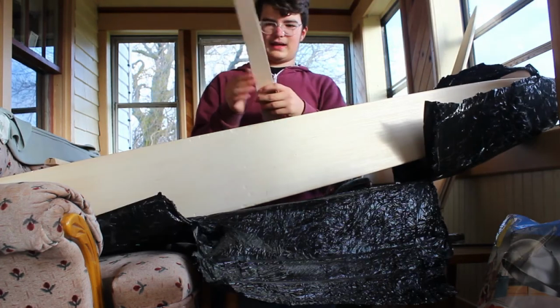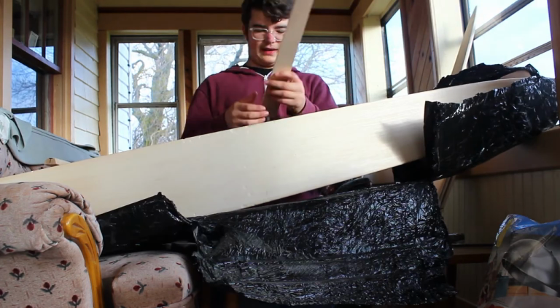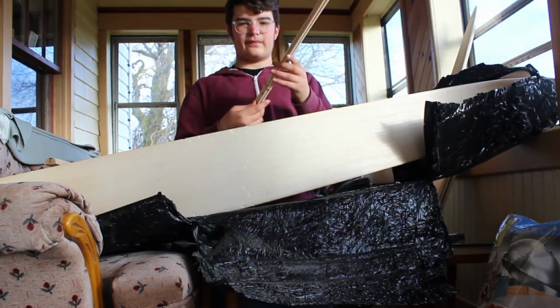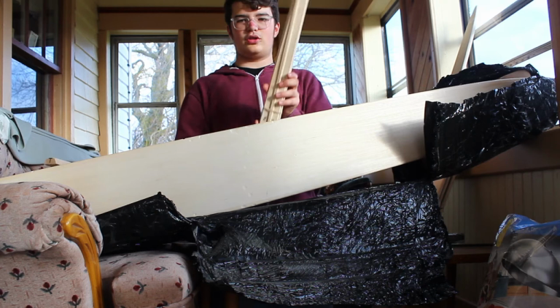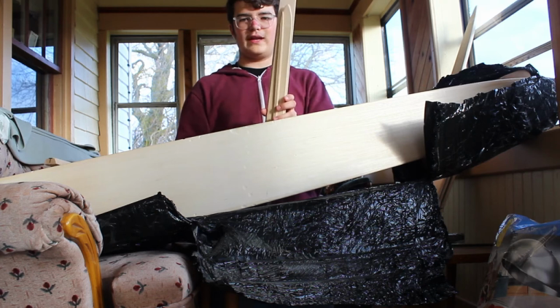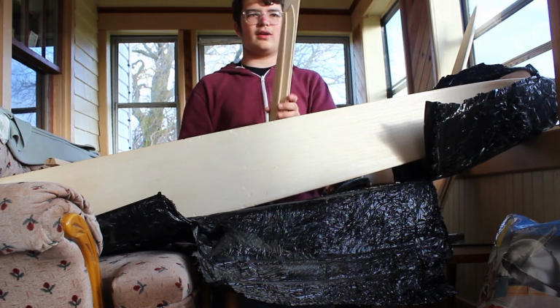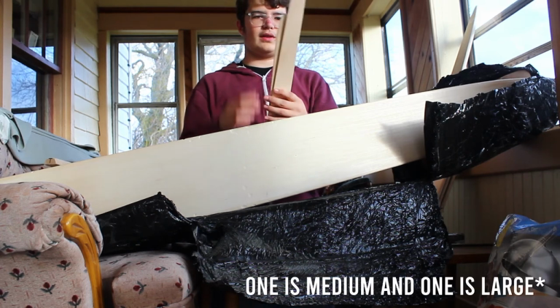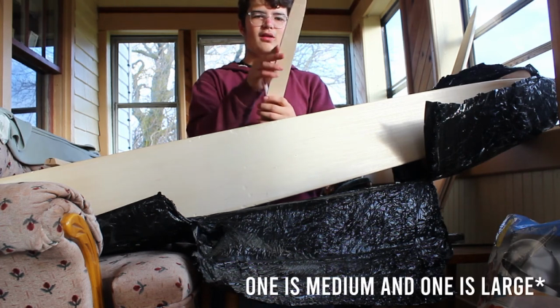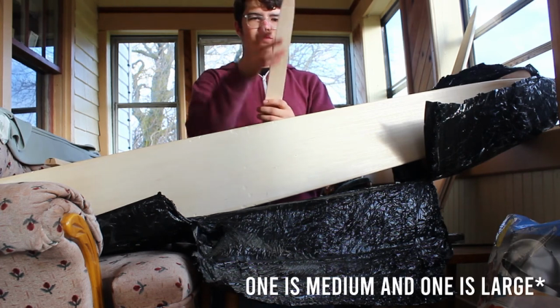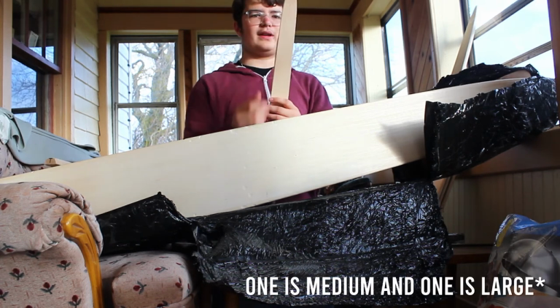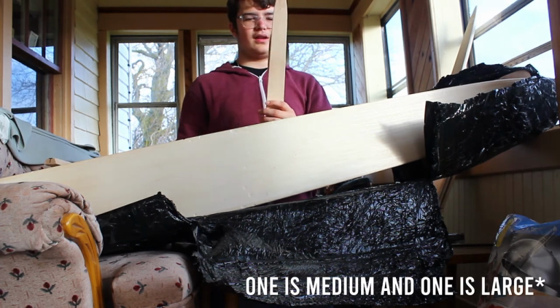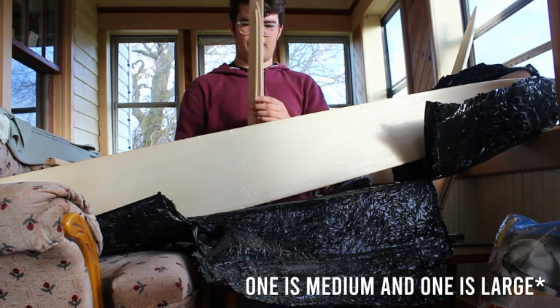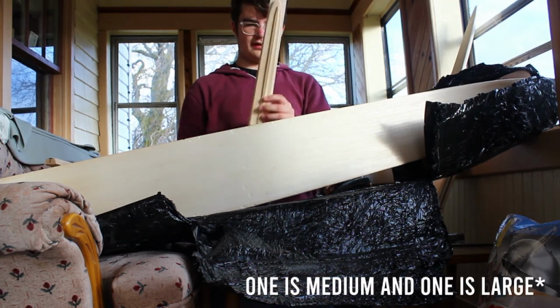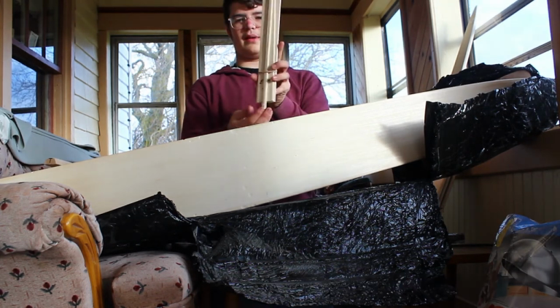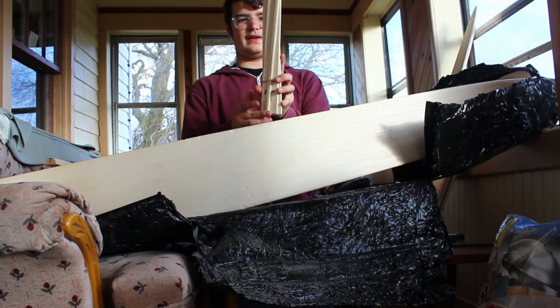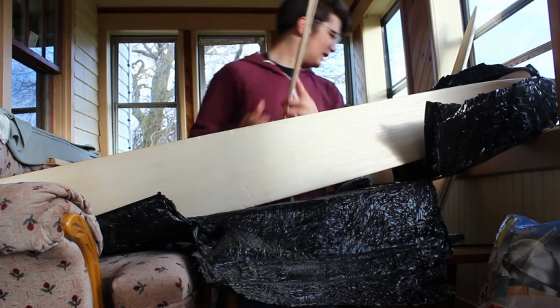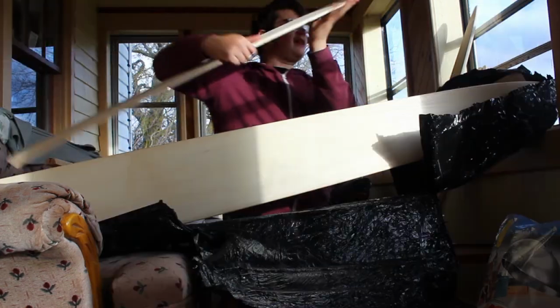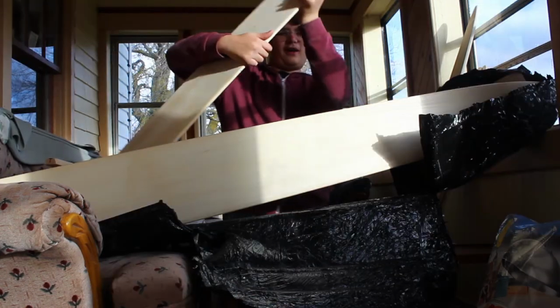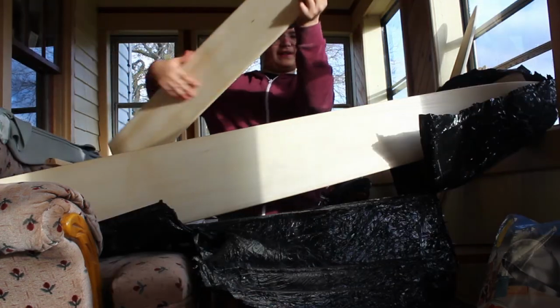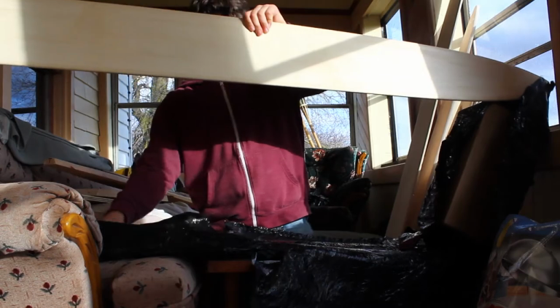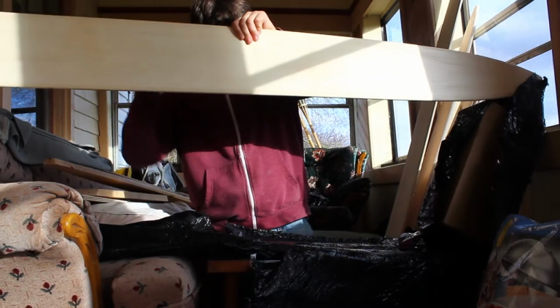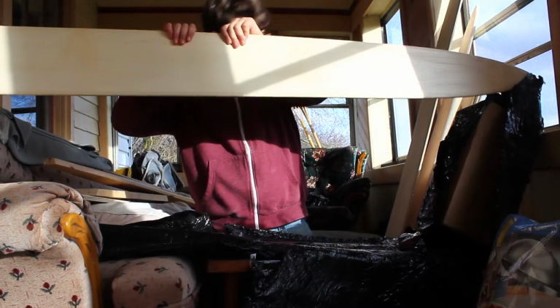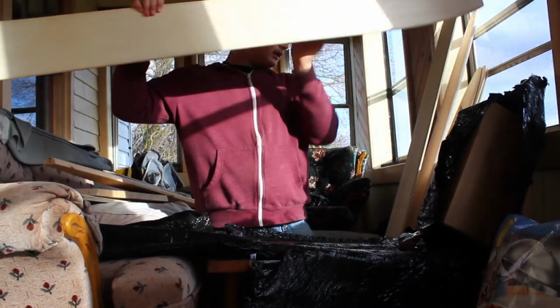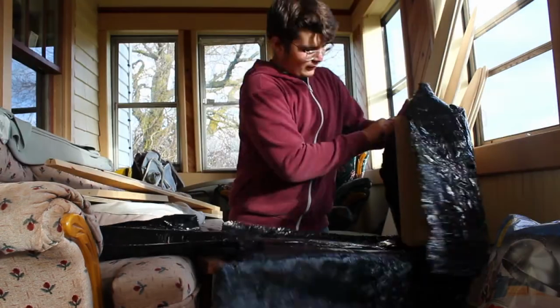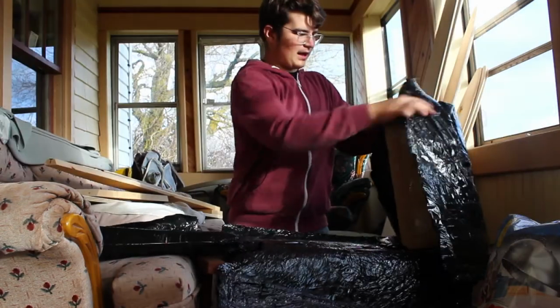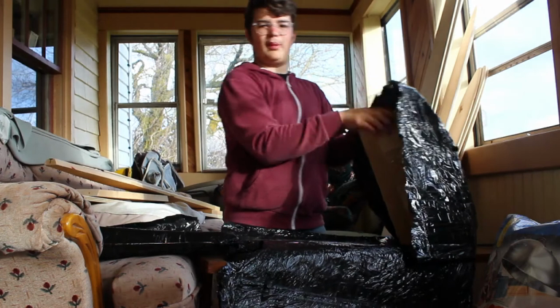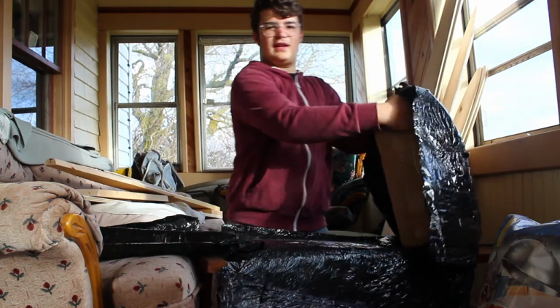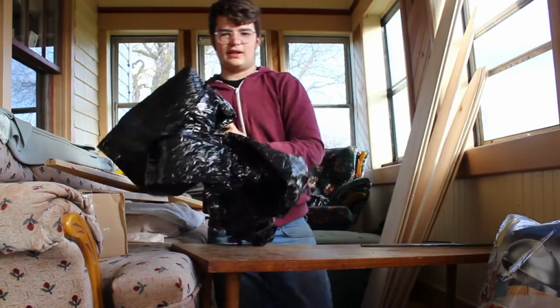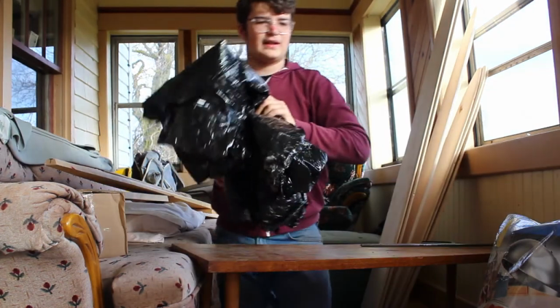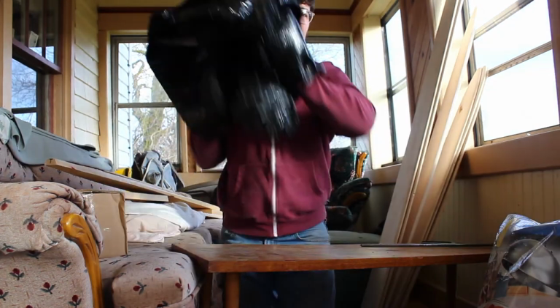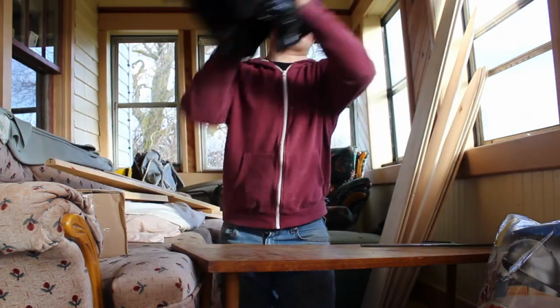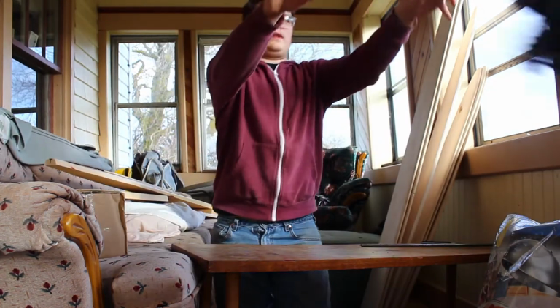We got two weasel boards — one's a small weasel board and one's a bigger weasel board, and it comes with the belly board, so that's really nice. We got a couple coyote boards too.